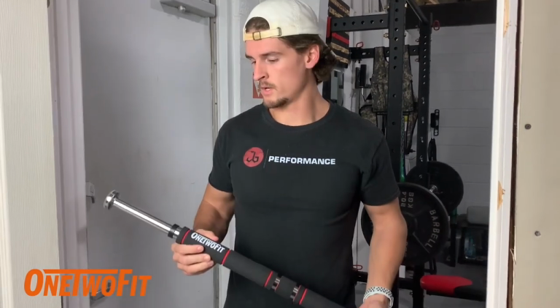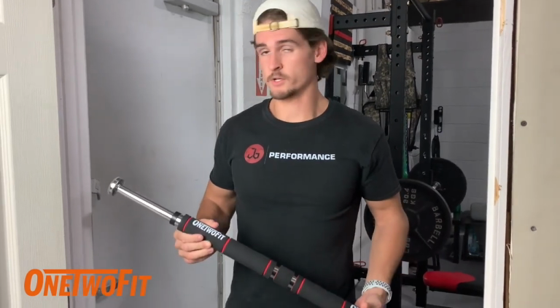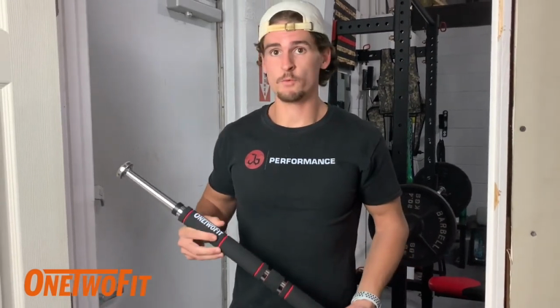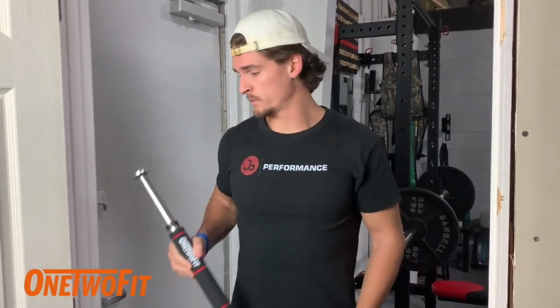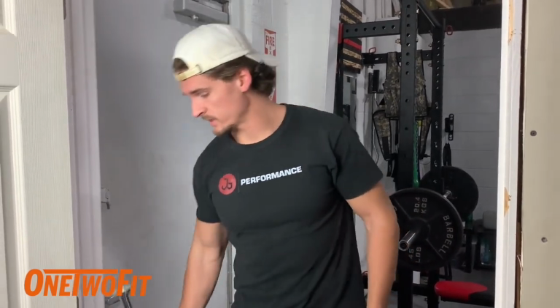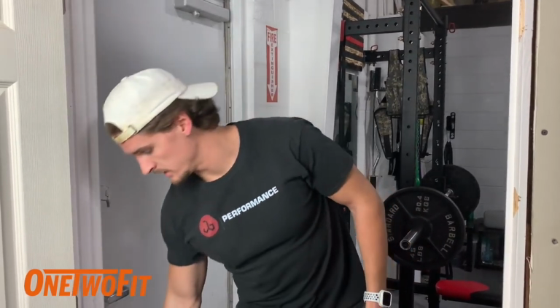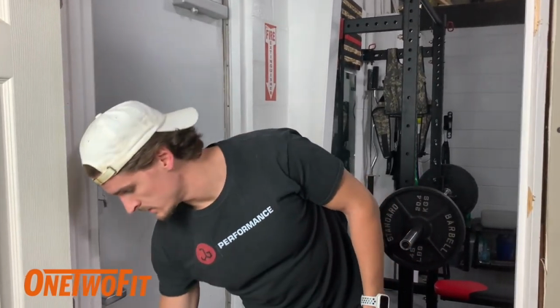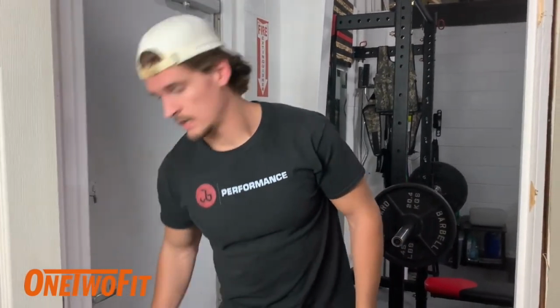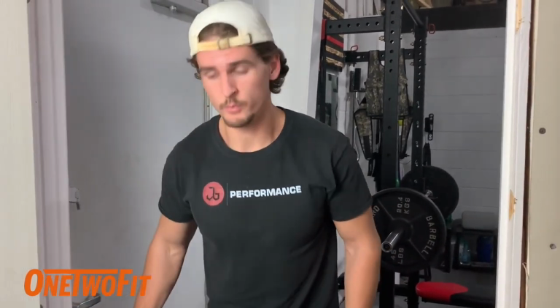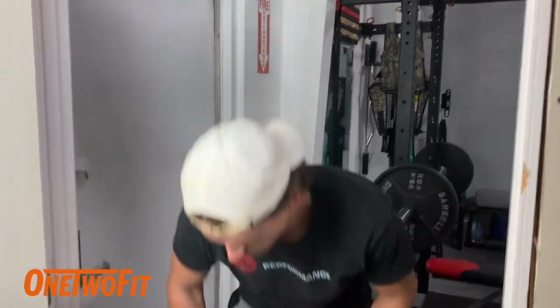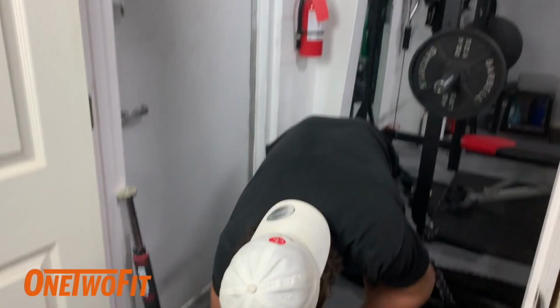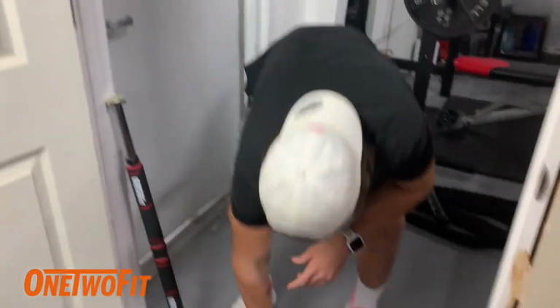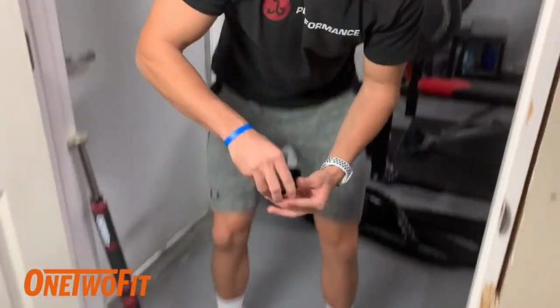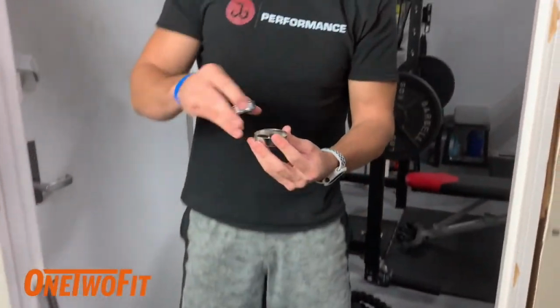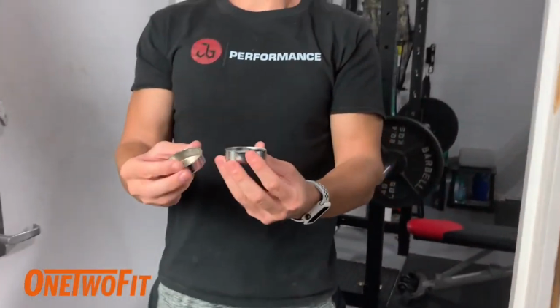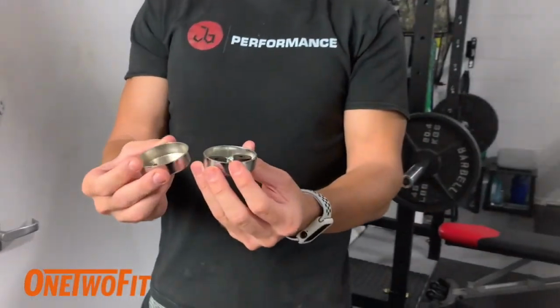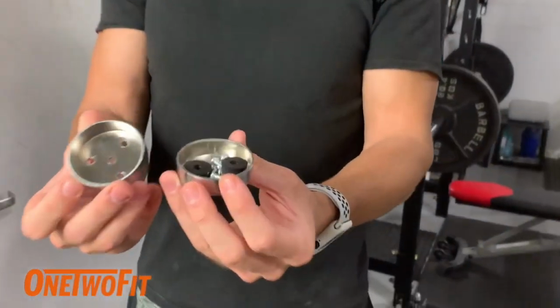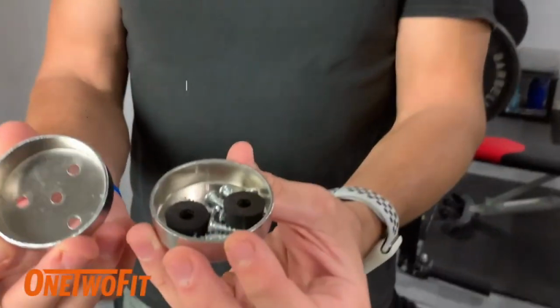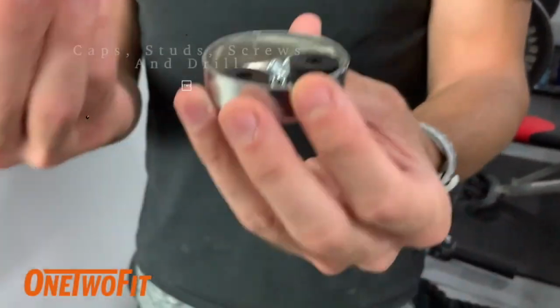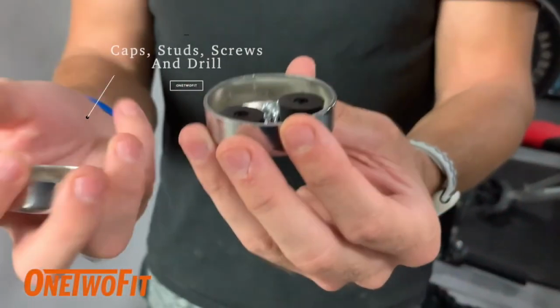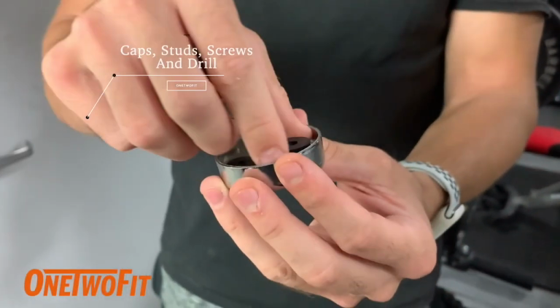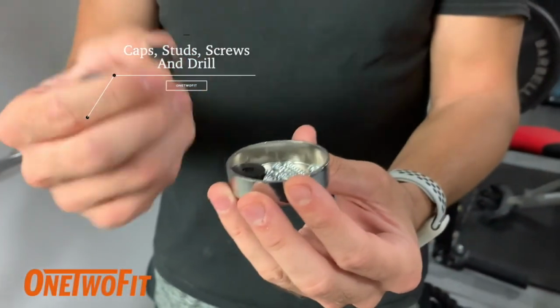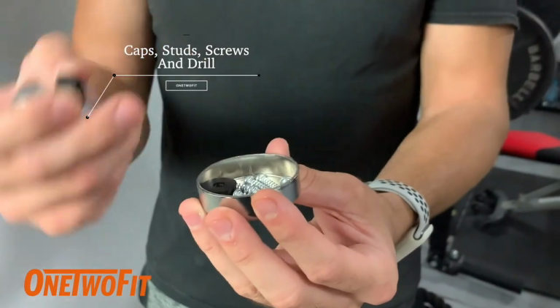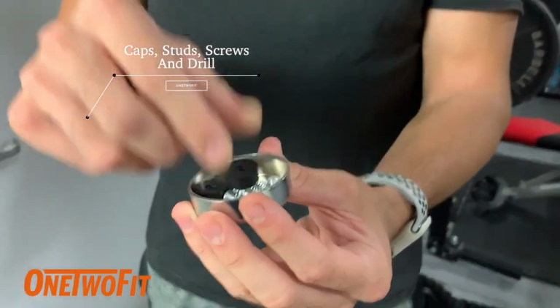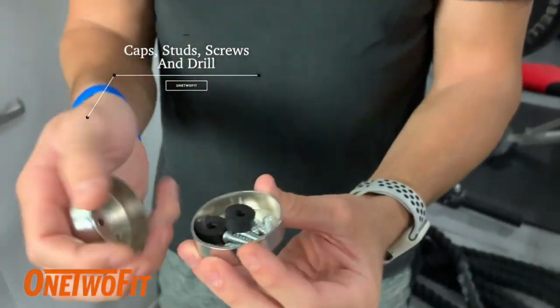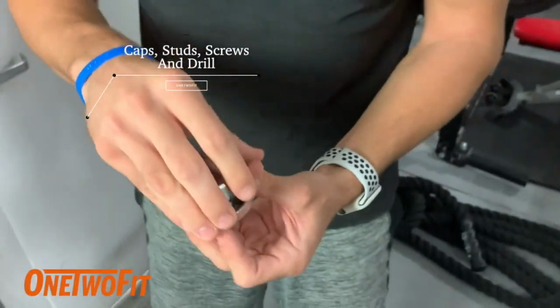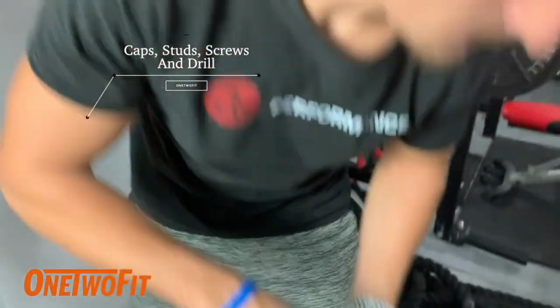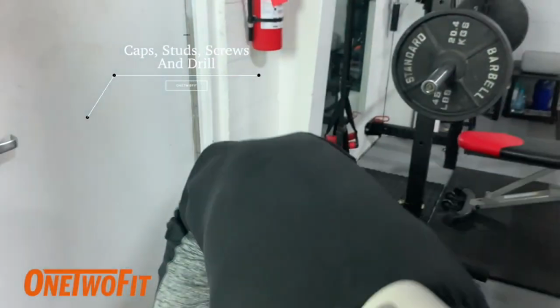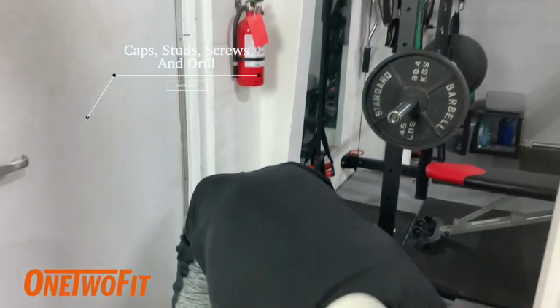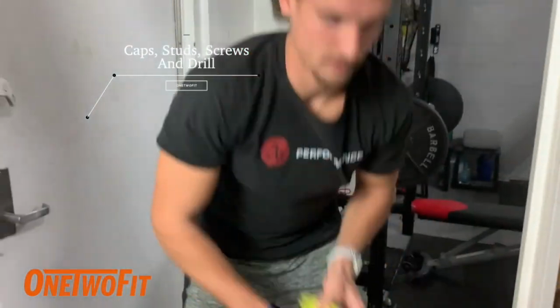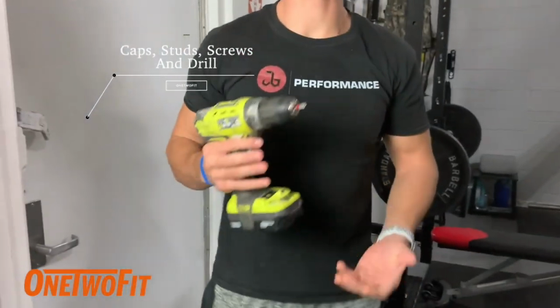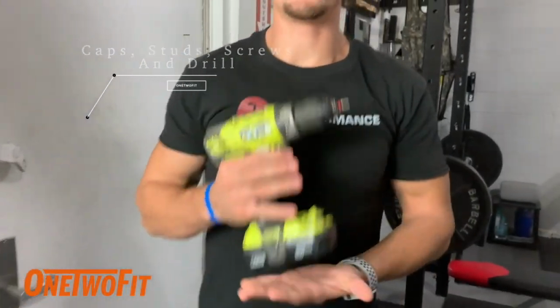What you're going to need for this project is obviously the pull-up bar, the accessories that come with it: two caps, two studs, and the screws. And you're going to need a drill.